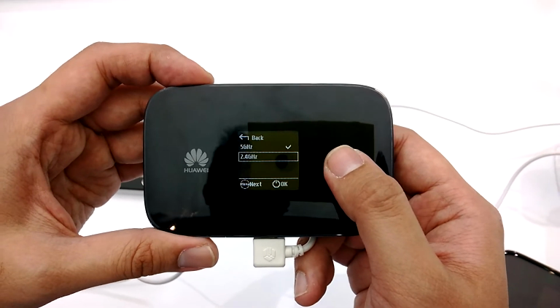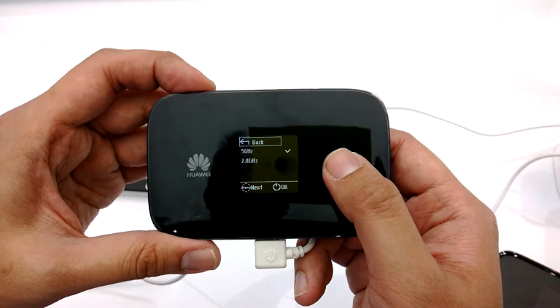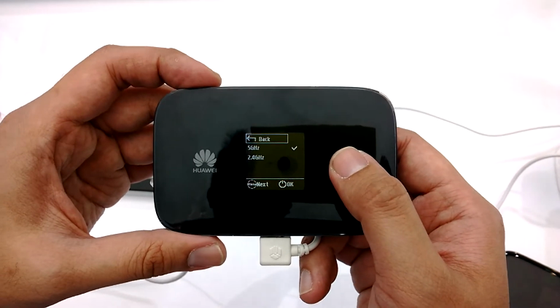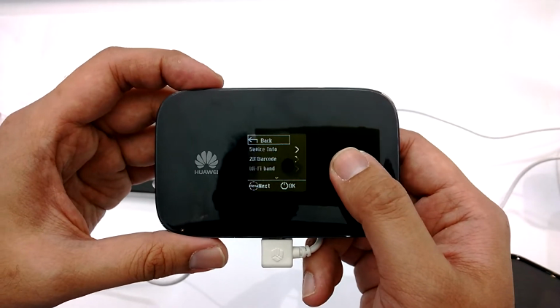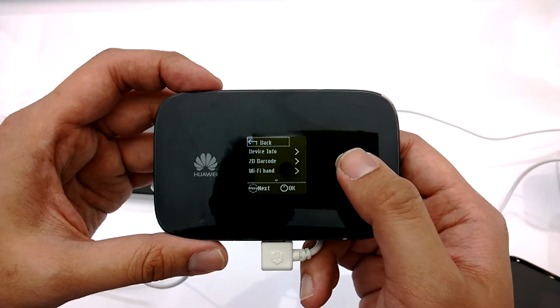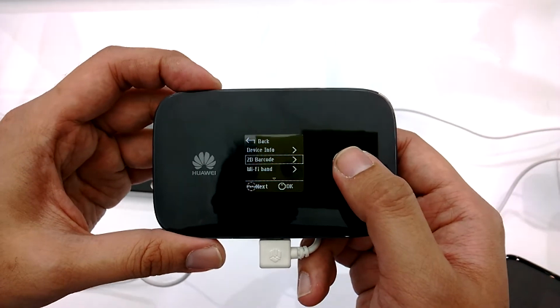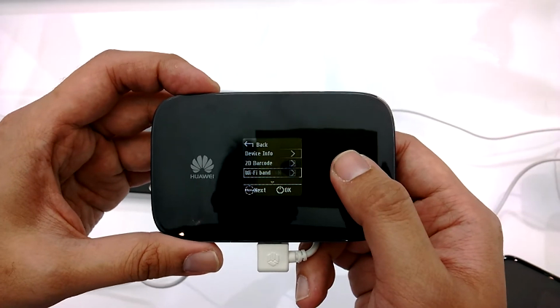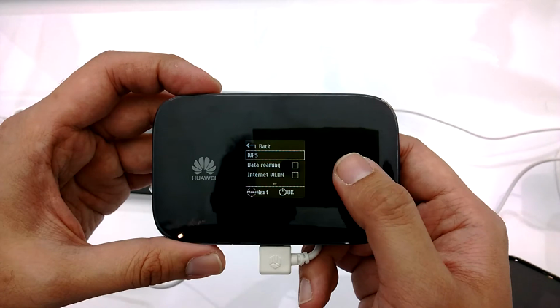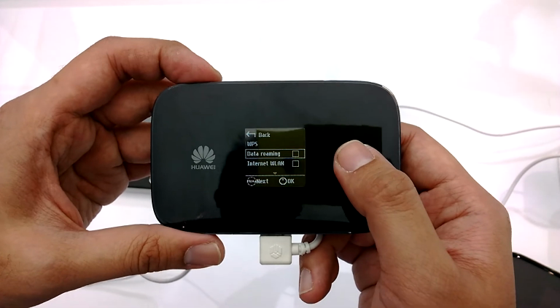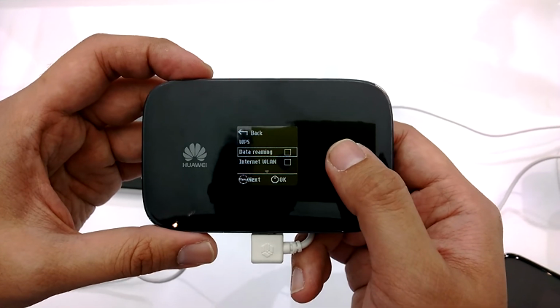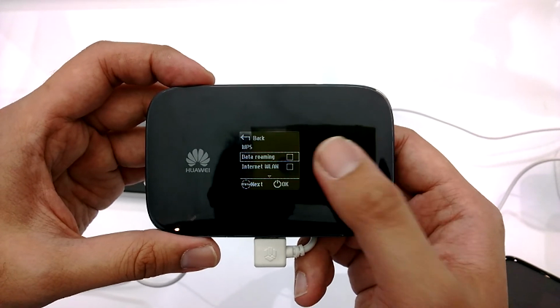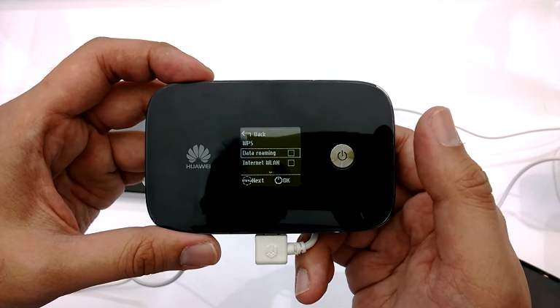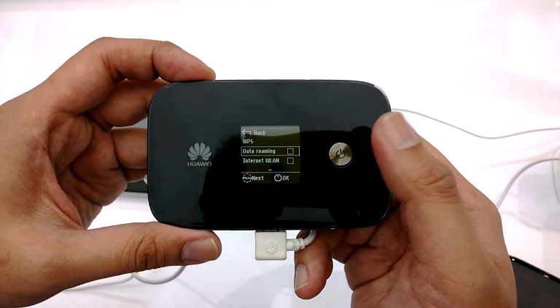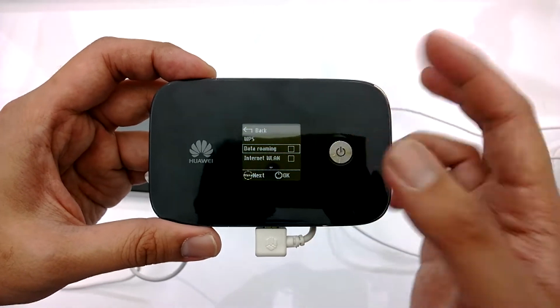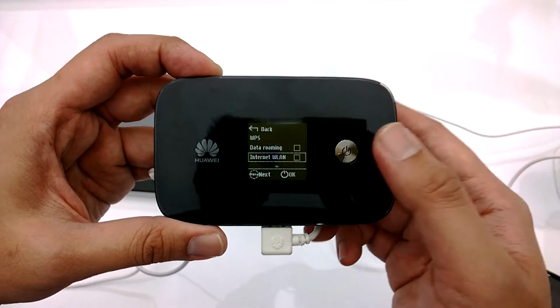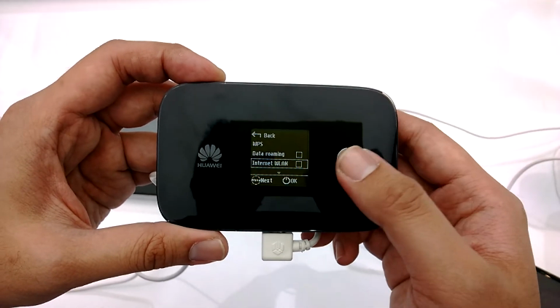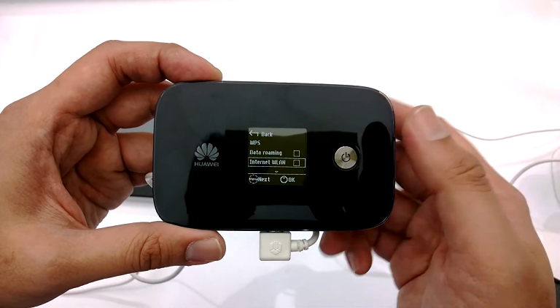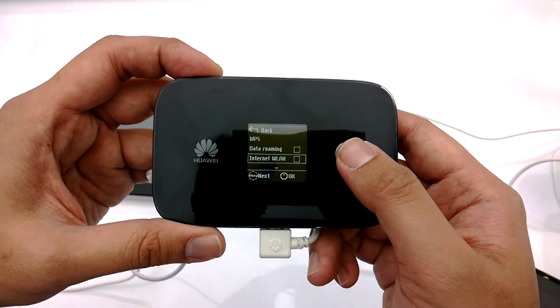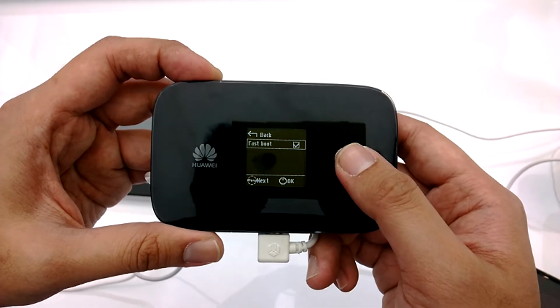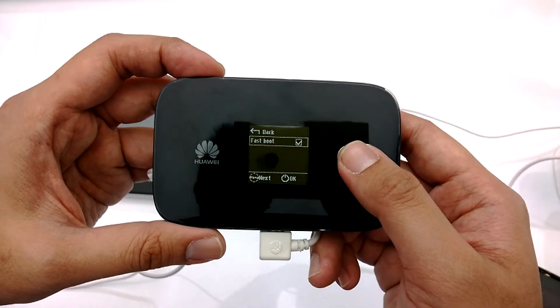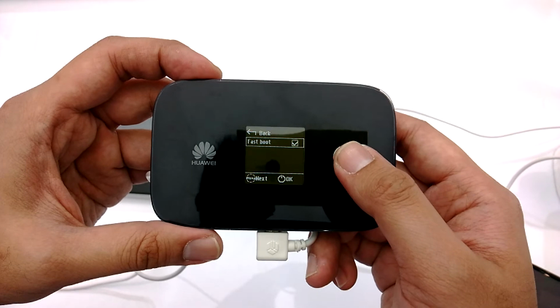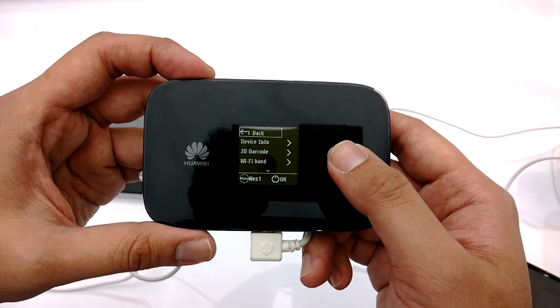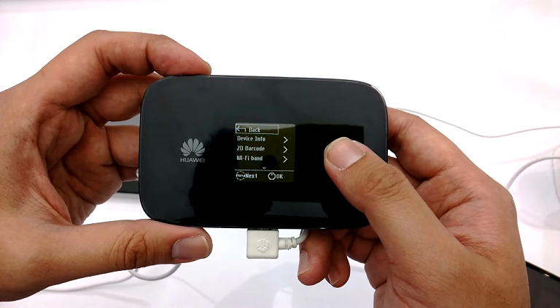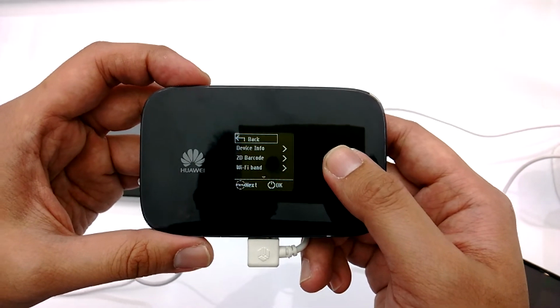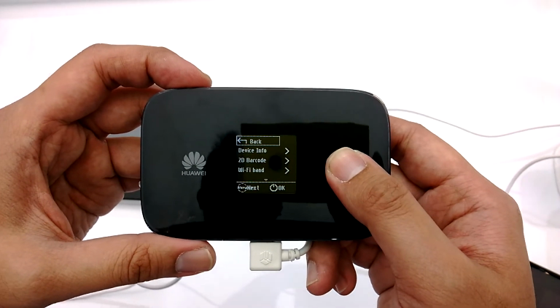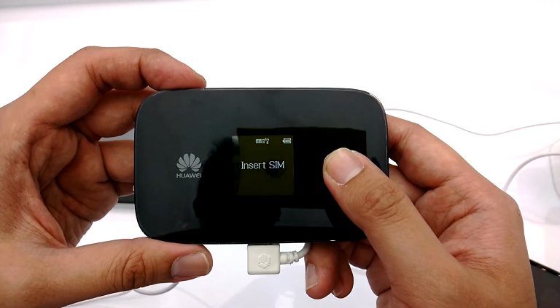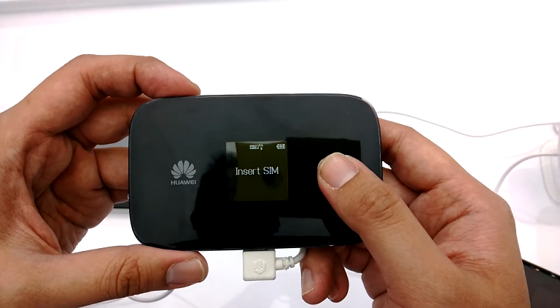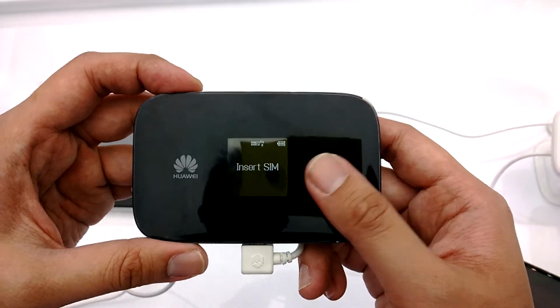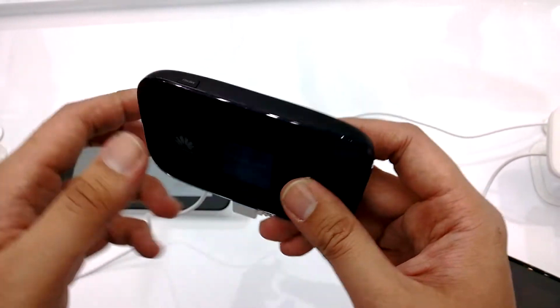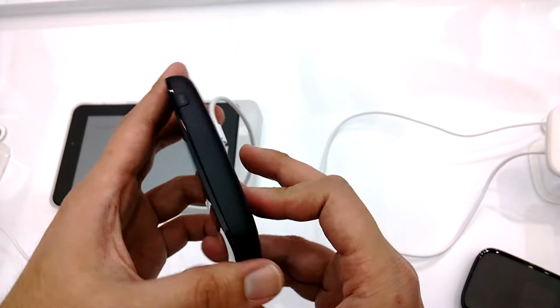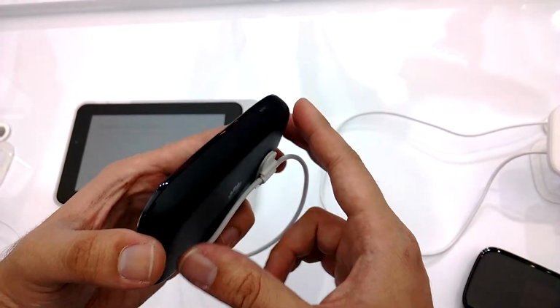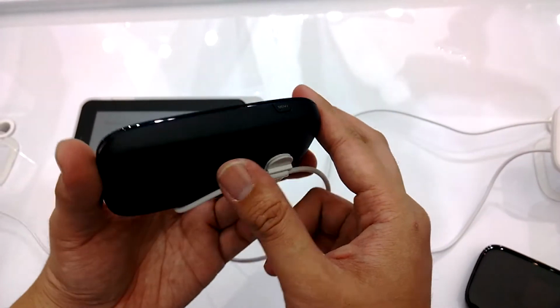You can also see other settings here — you can swap which bands you want to operate on, check data roaming to enable it, and also toggle Wi-Fi, so it's pretty good overall.